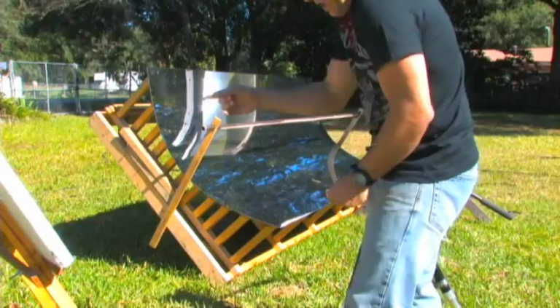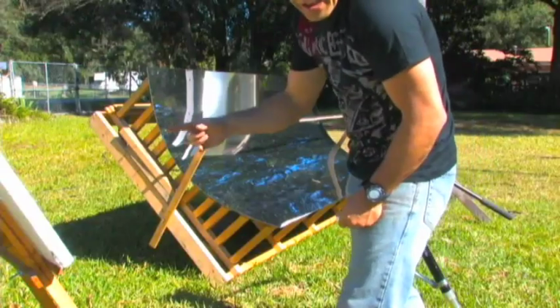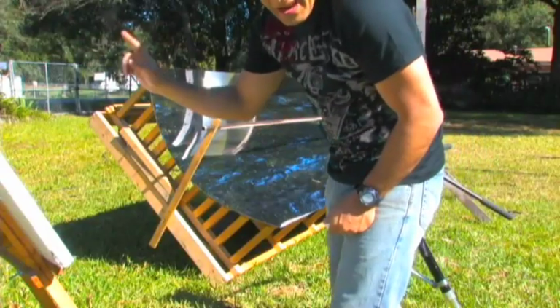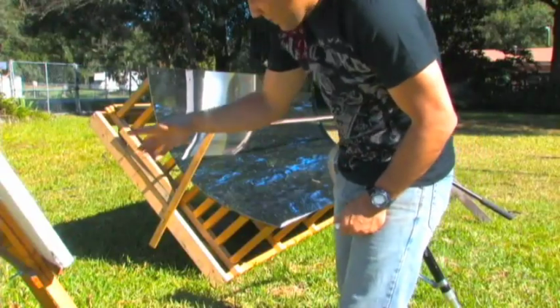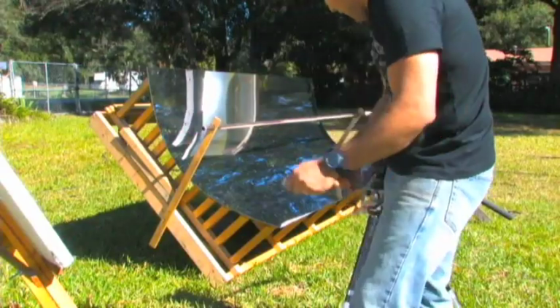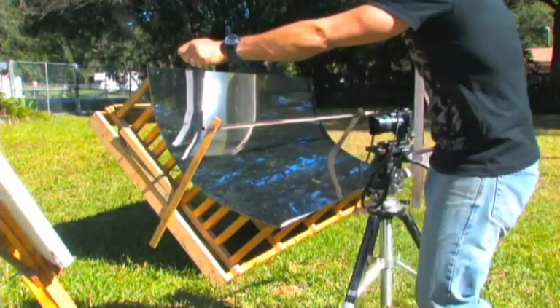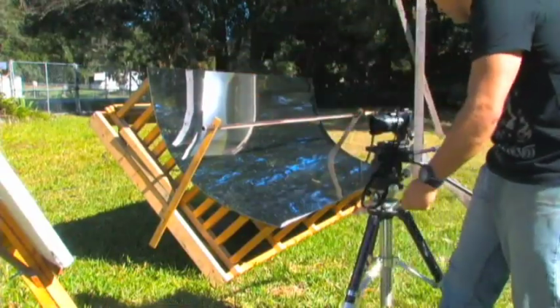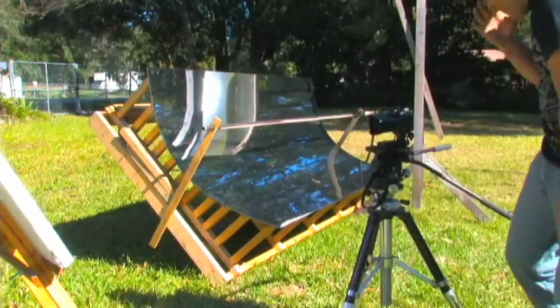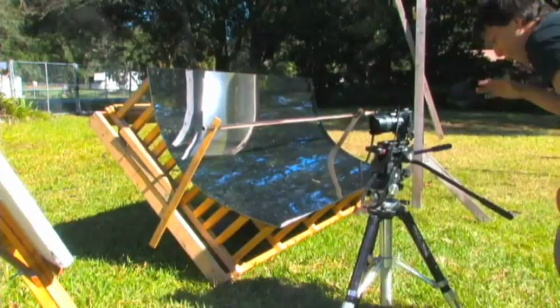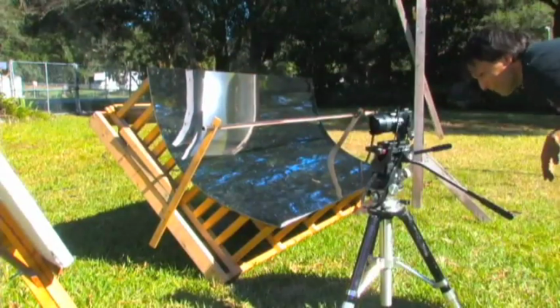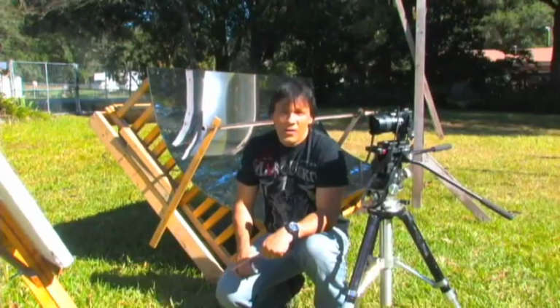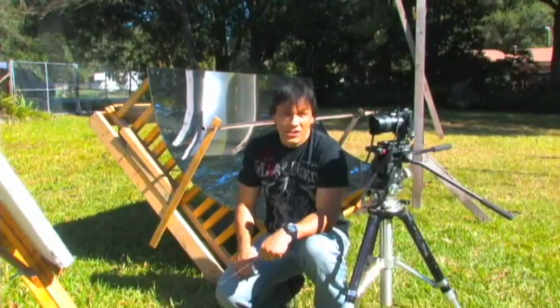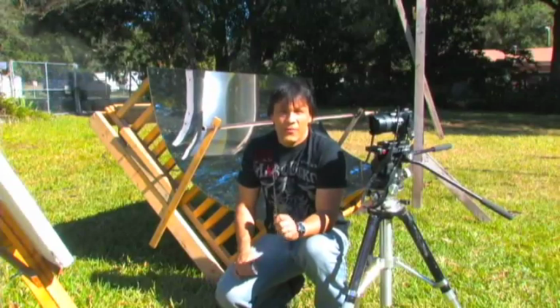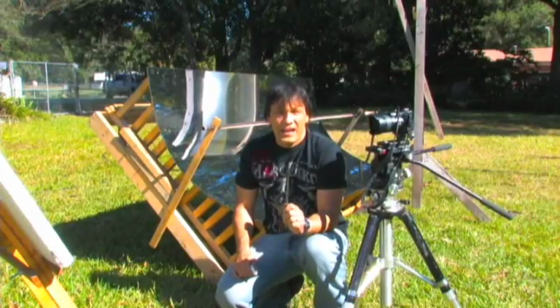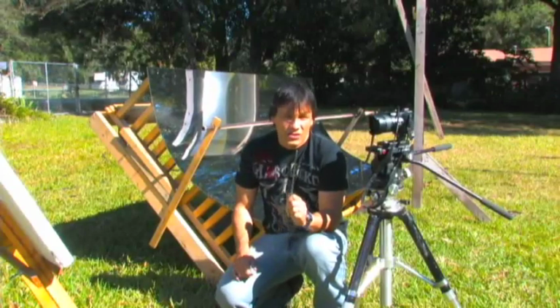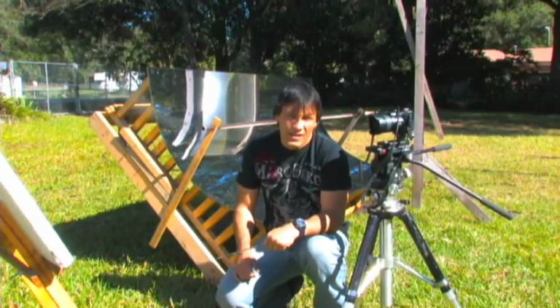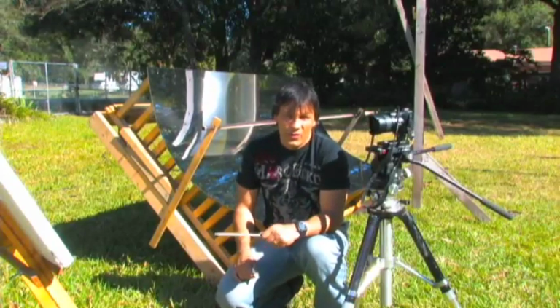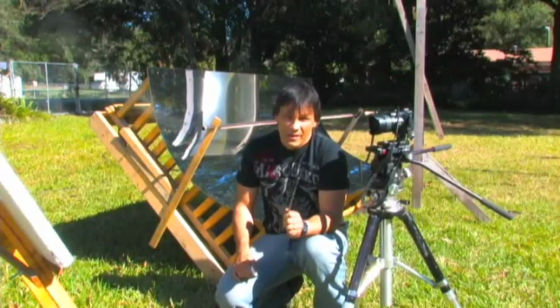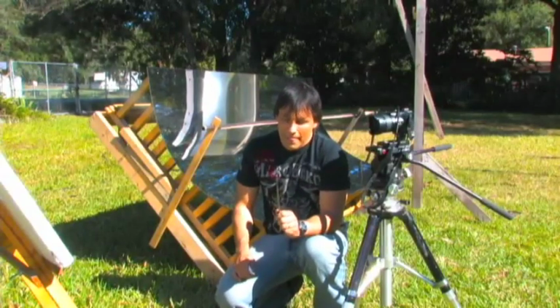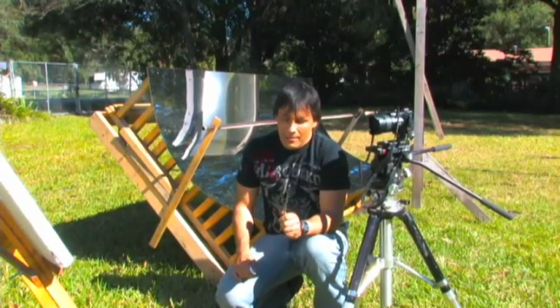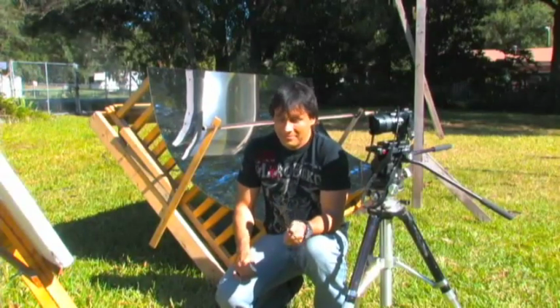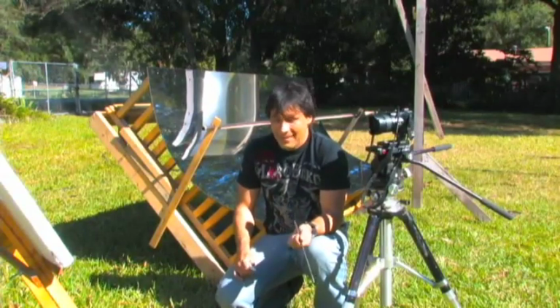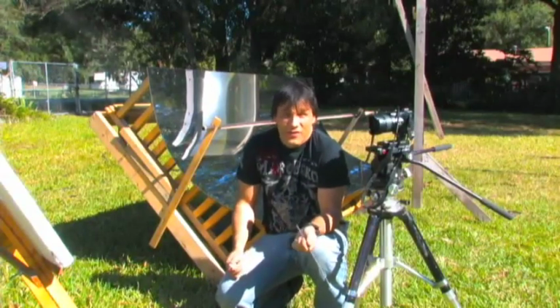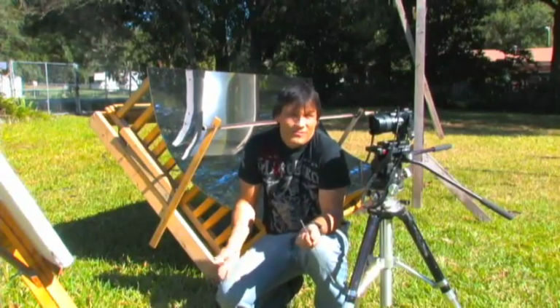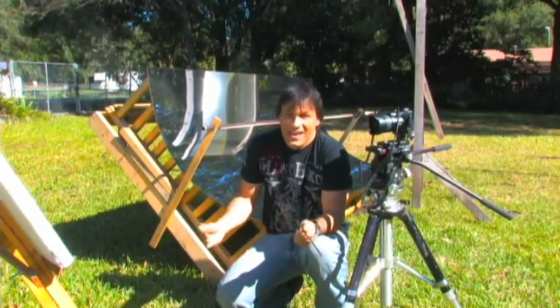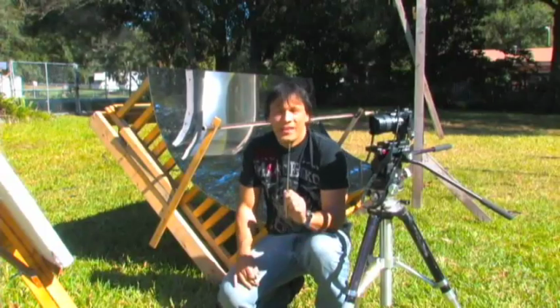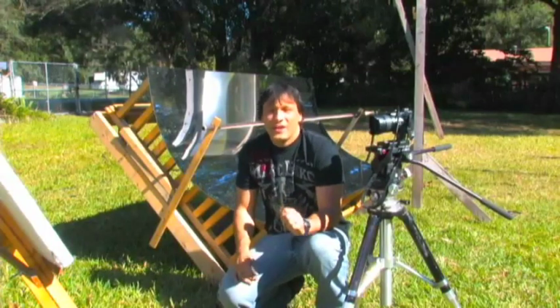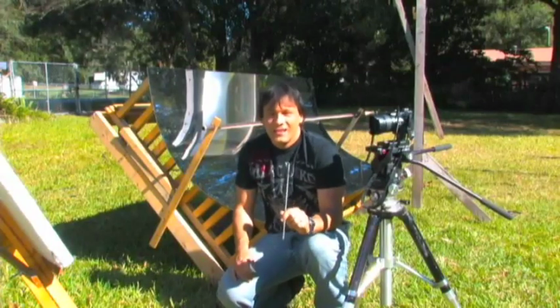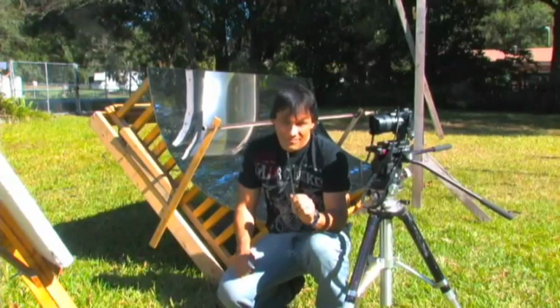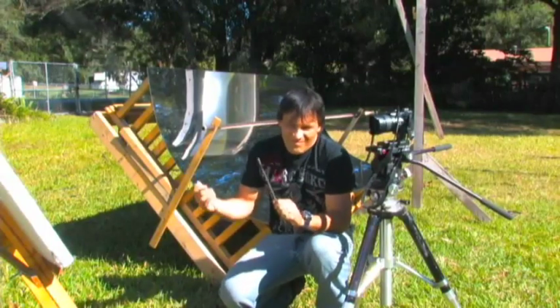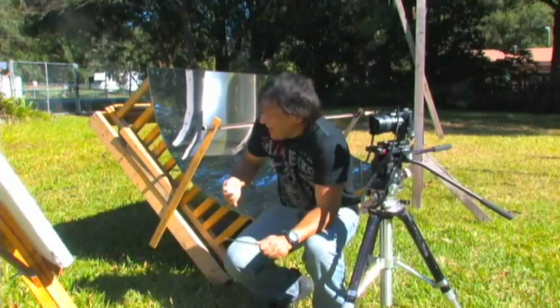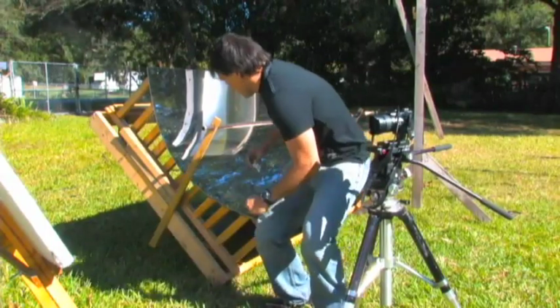I've got the high-speed camera set up this time at the white styrofoam. By the way, now's a good time to tell you — don't try this at home. I'm a professional... well, I don't know. Anyways, it's kind of dangerous.